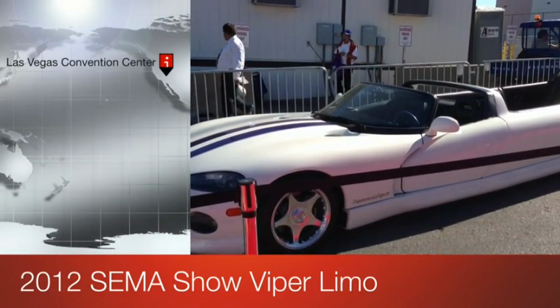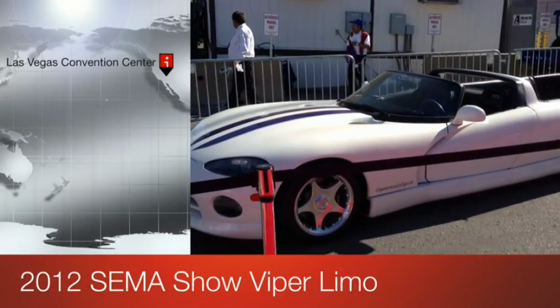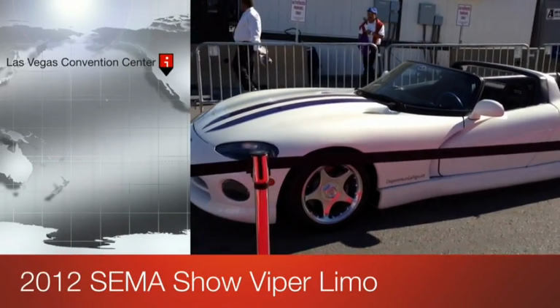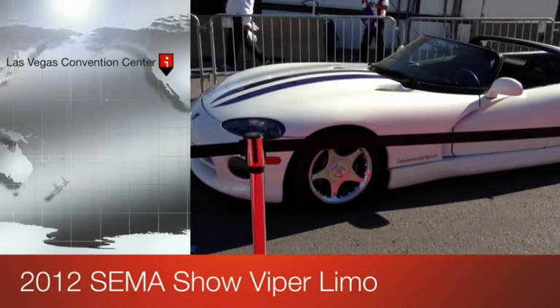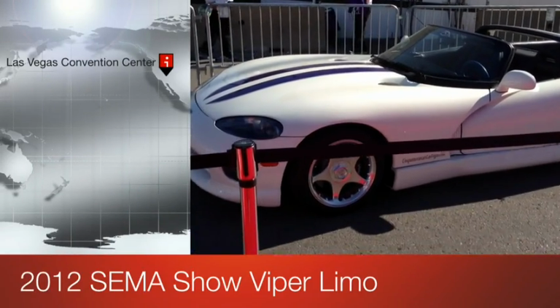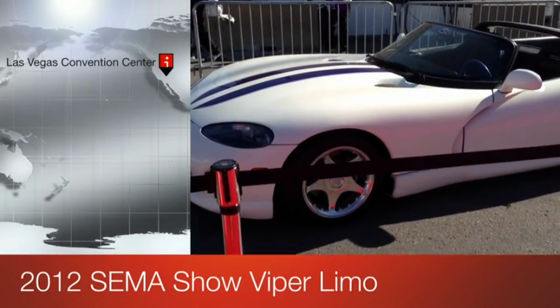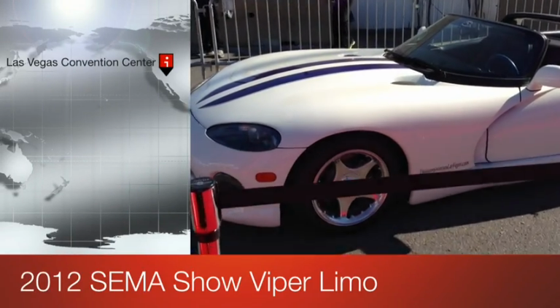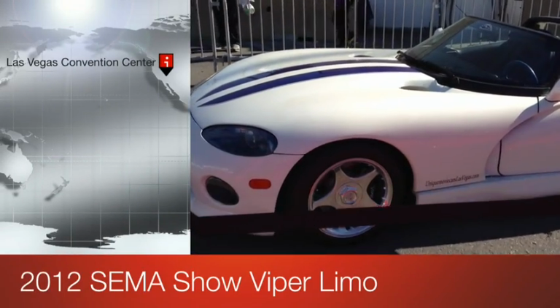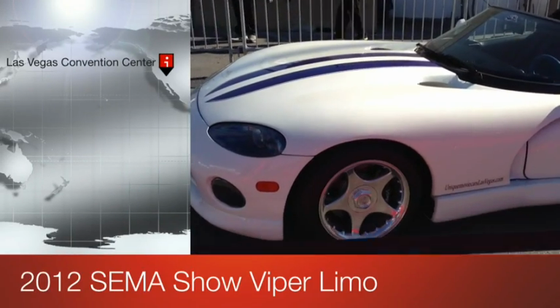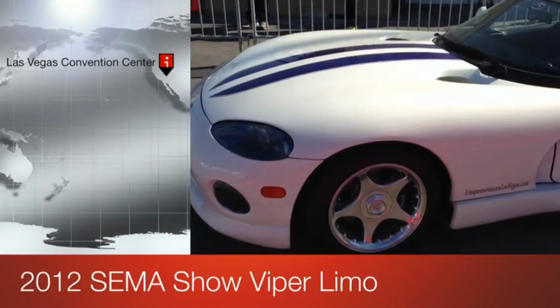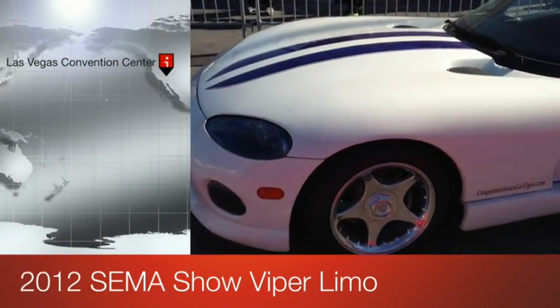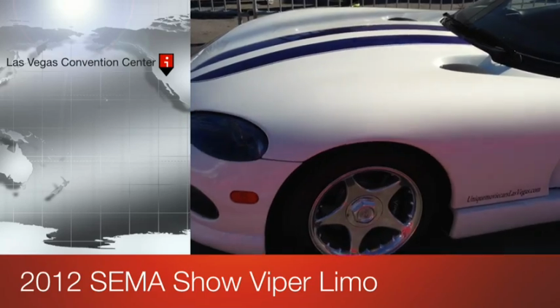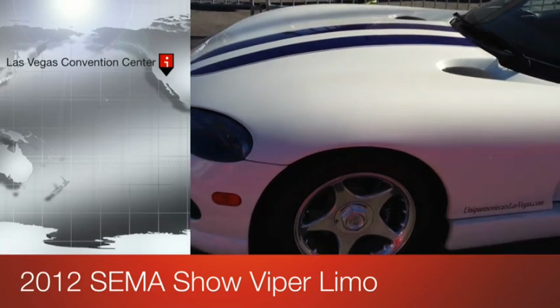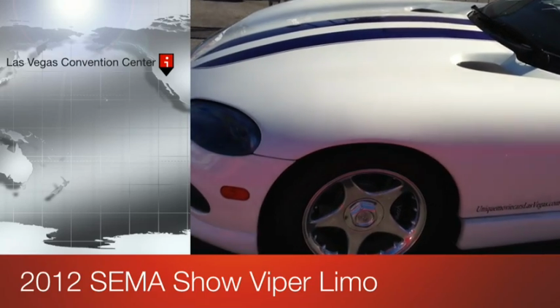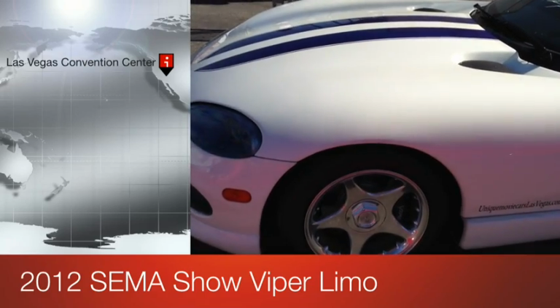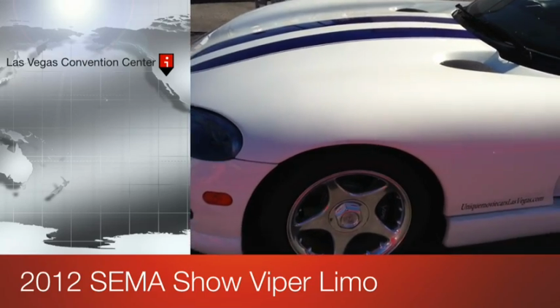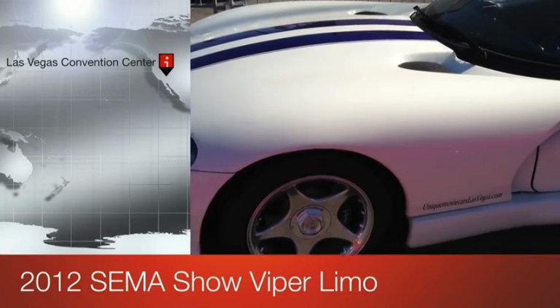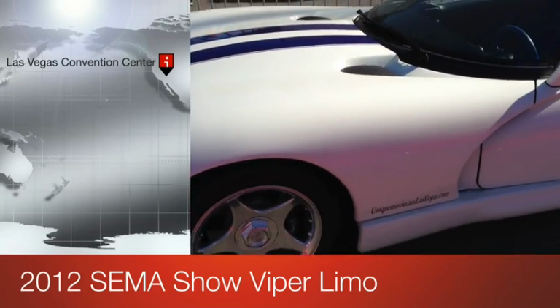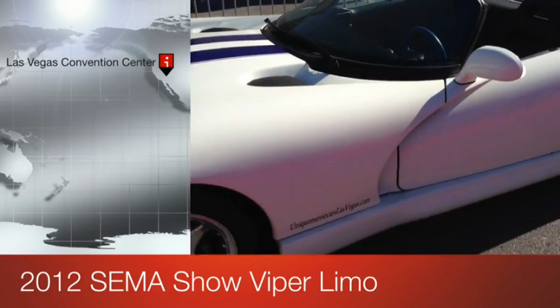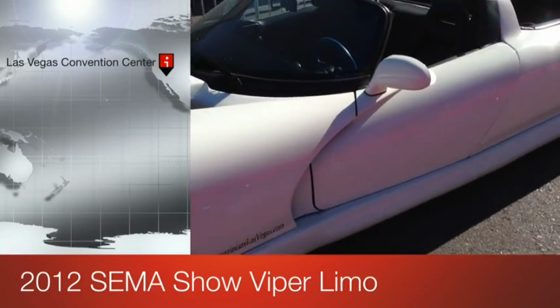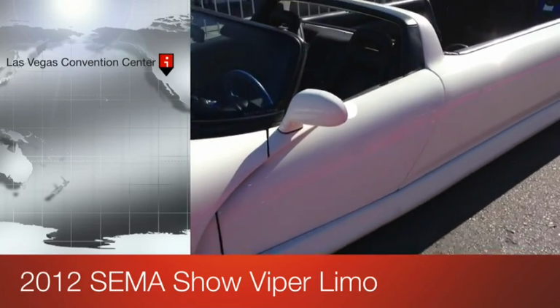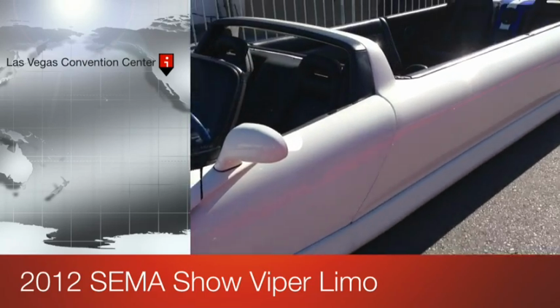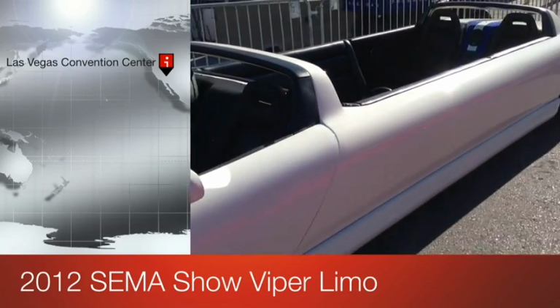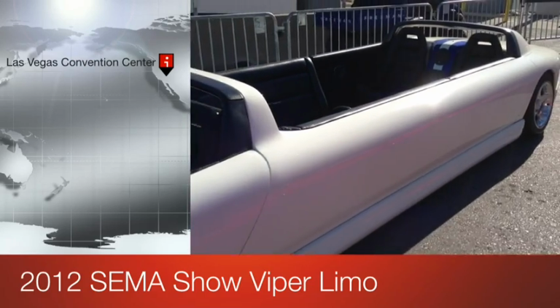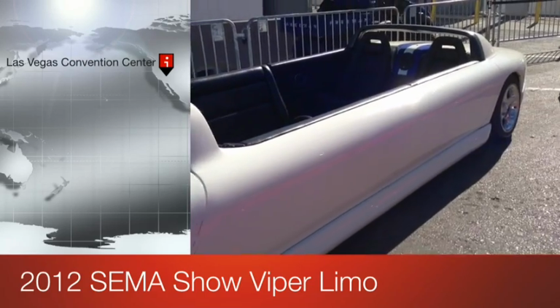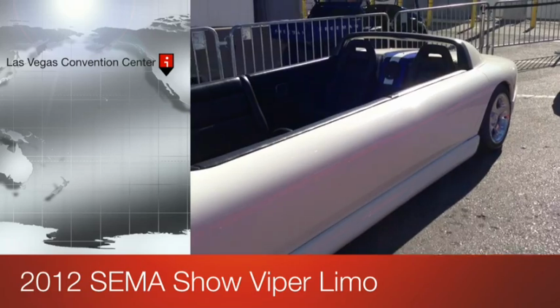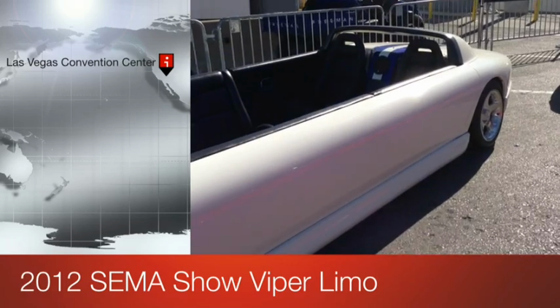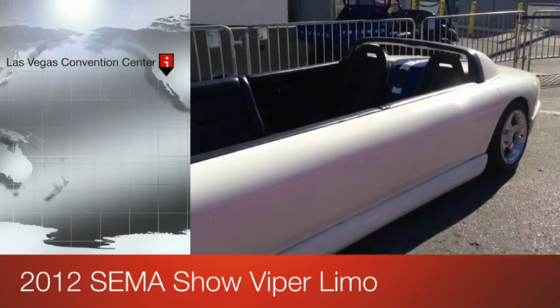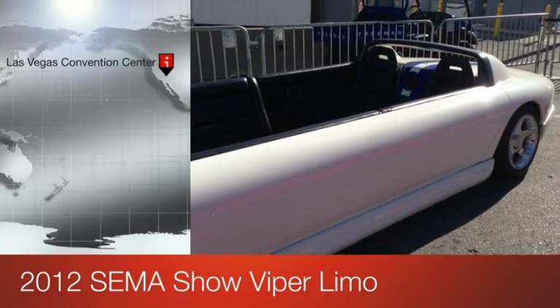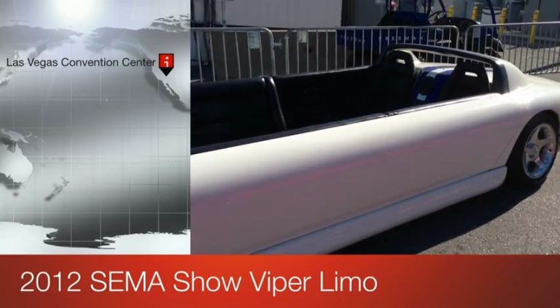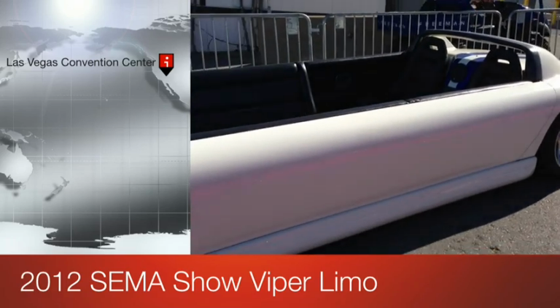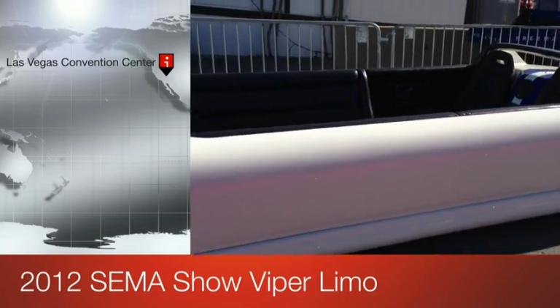I'm here at SEMA 2012. Cool little Viper. Seems a little bit longer than usual with a lot less of a top.